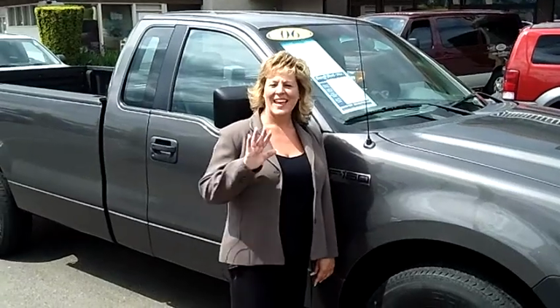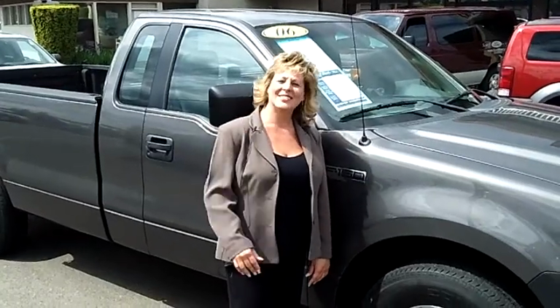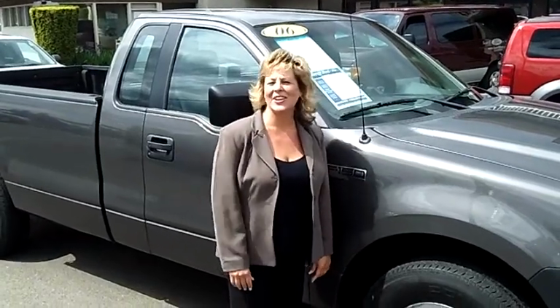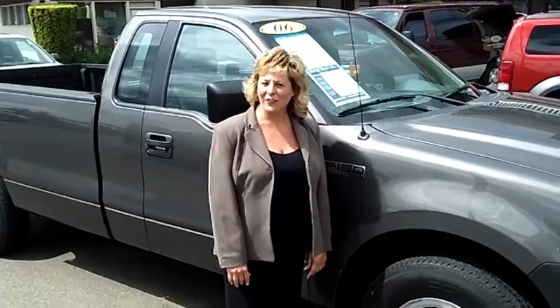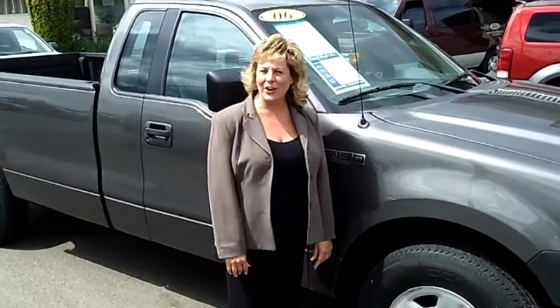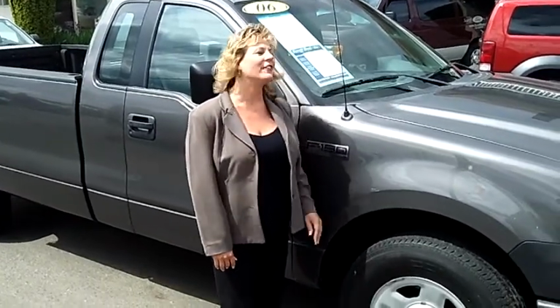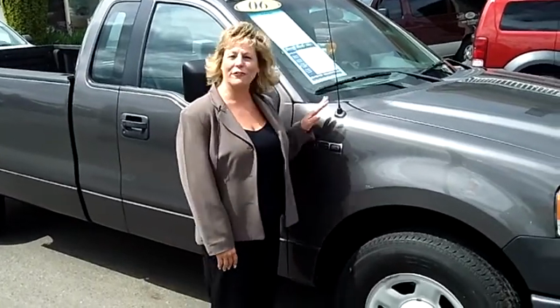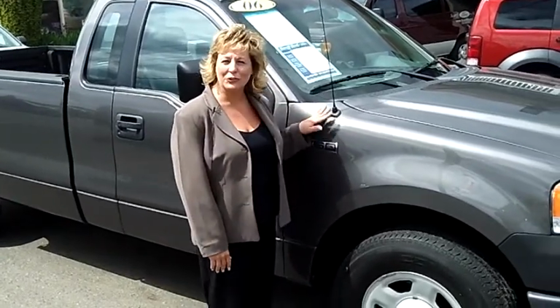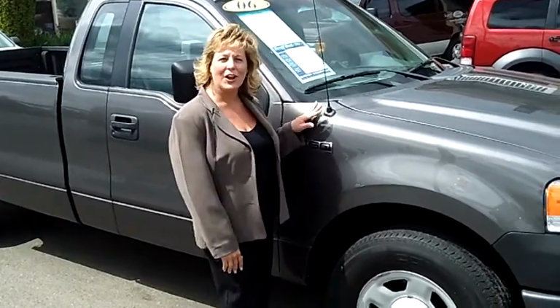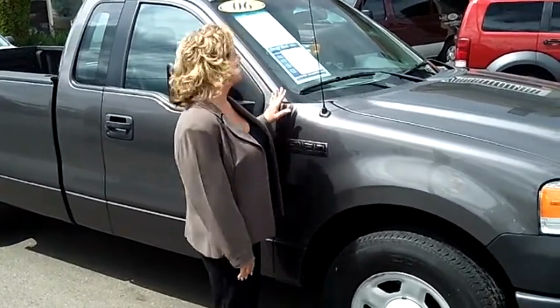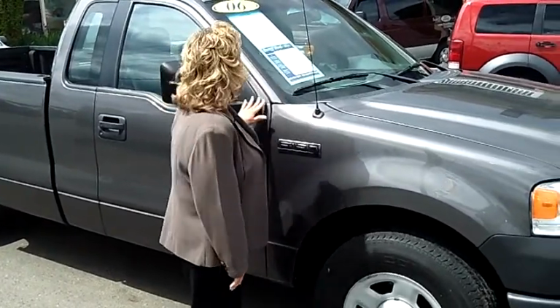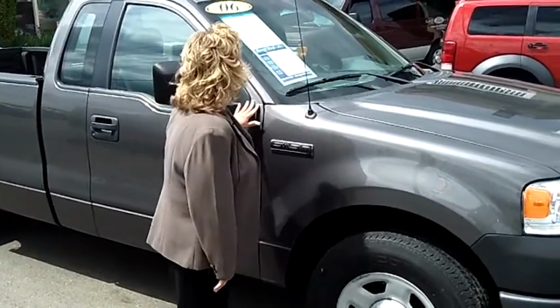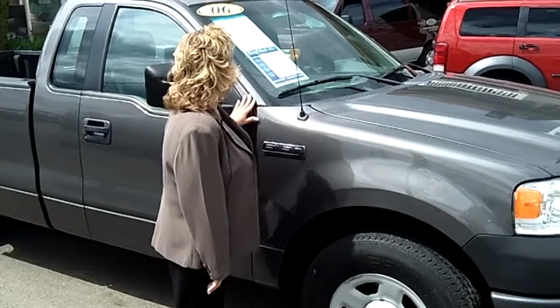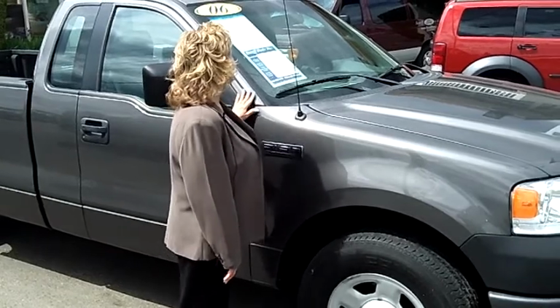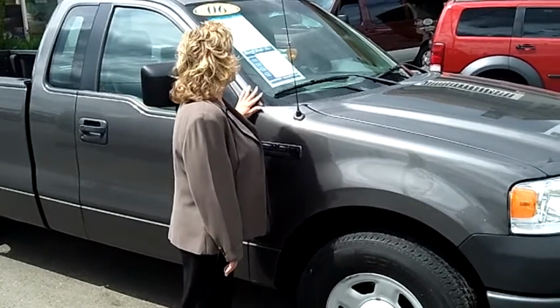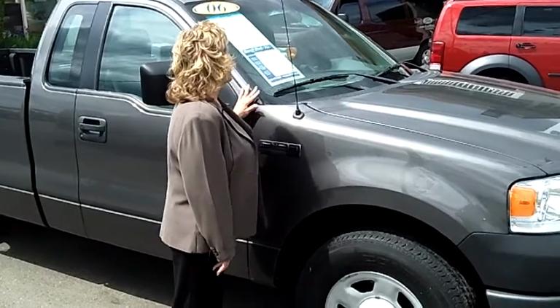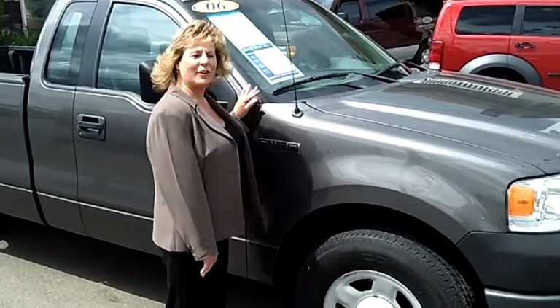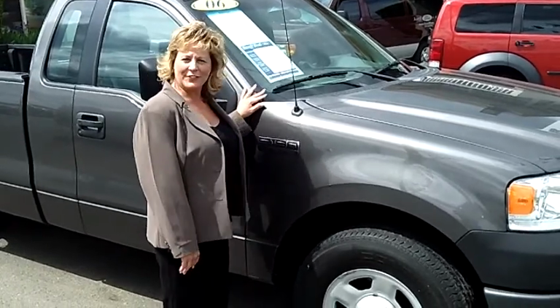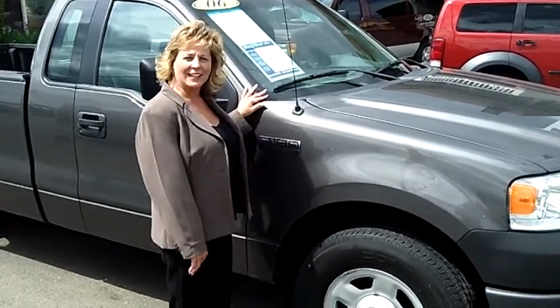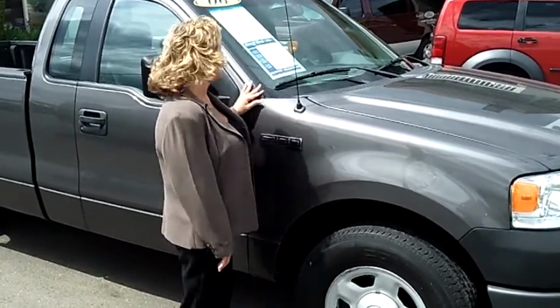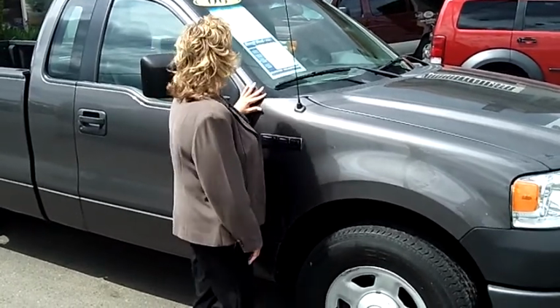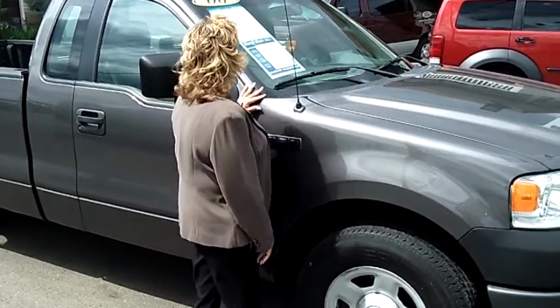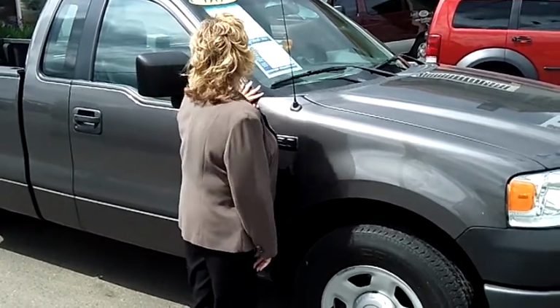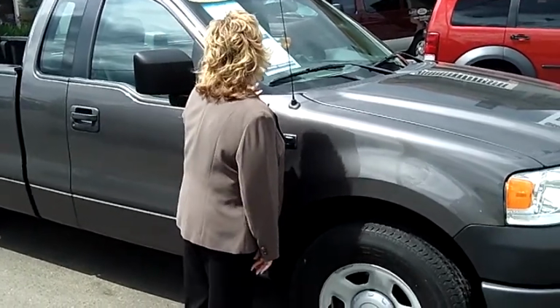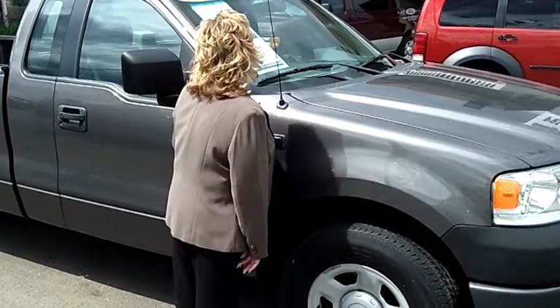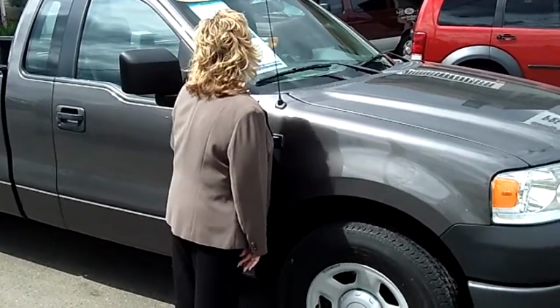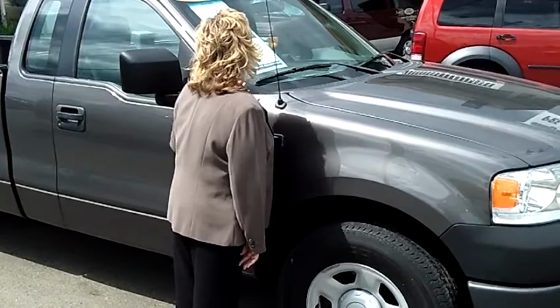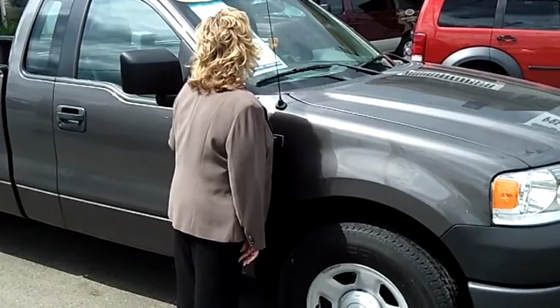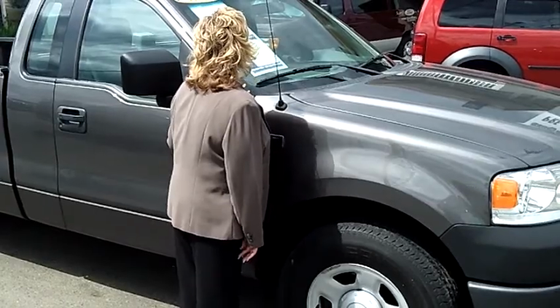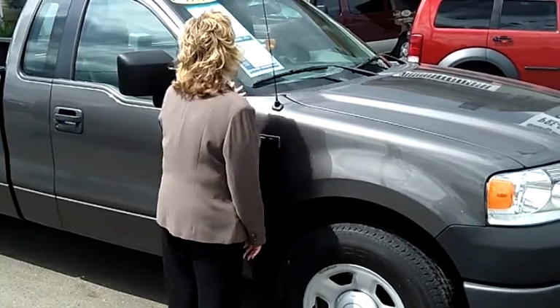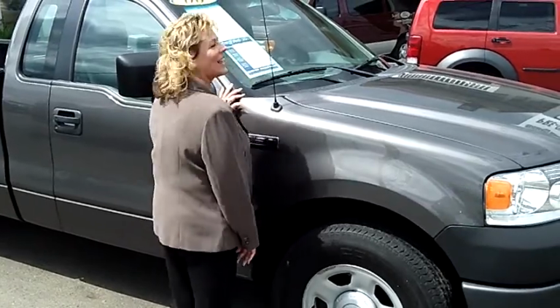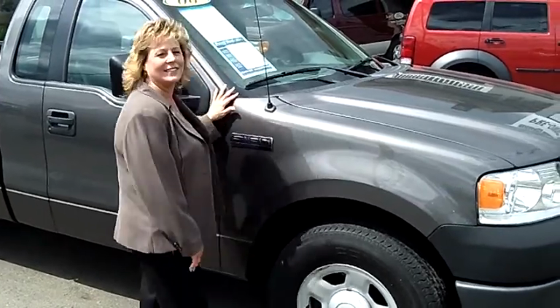Hey, this is Tara at SCARF Ford, here to give you a virtual tour on this beautiful 2006 Ford F-150 XL. The stock number on this is L-32690.